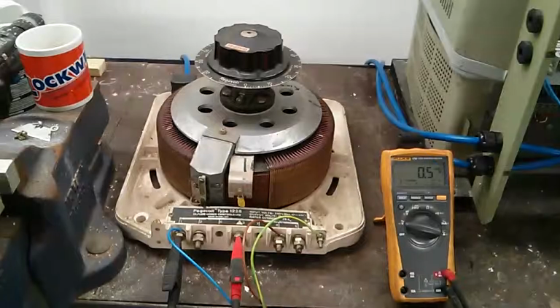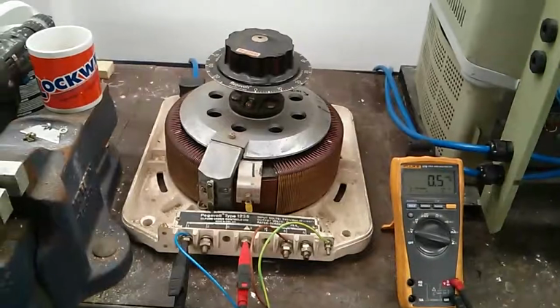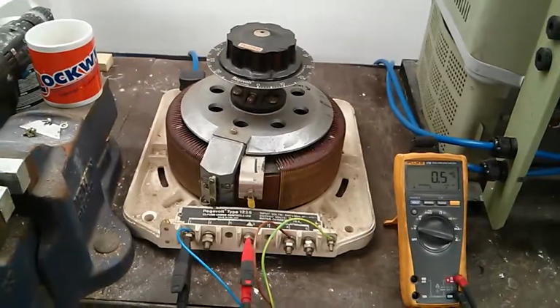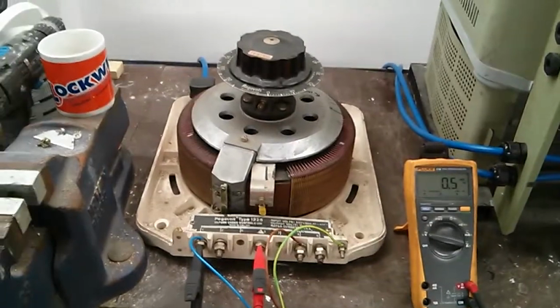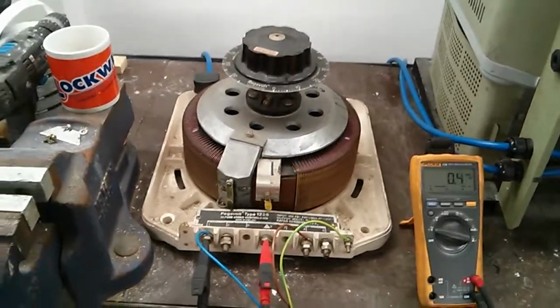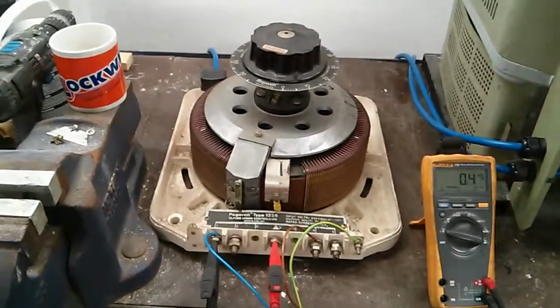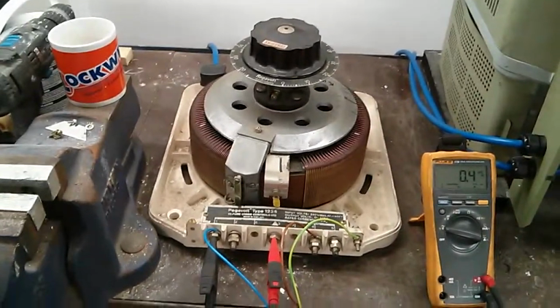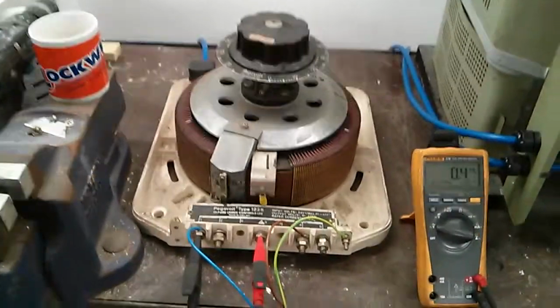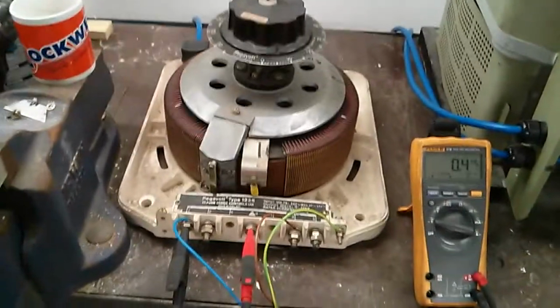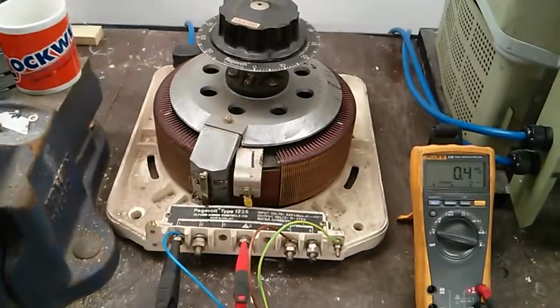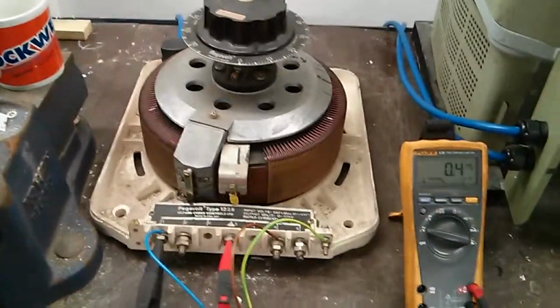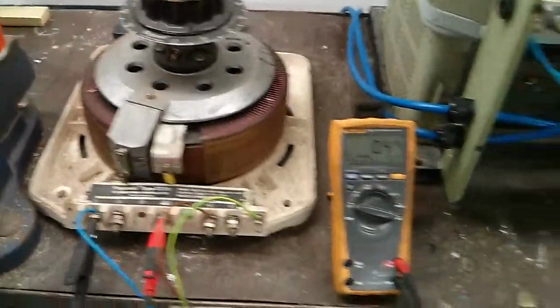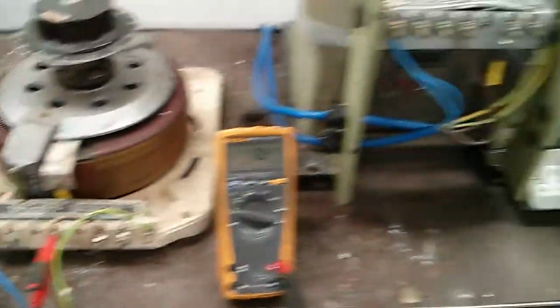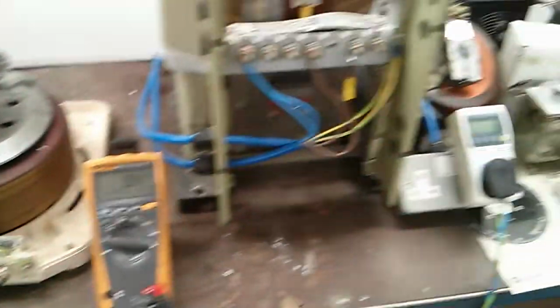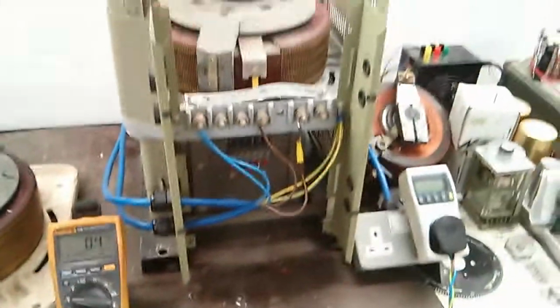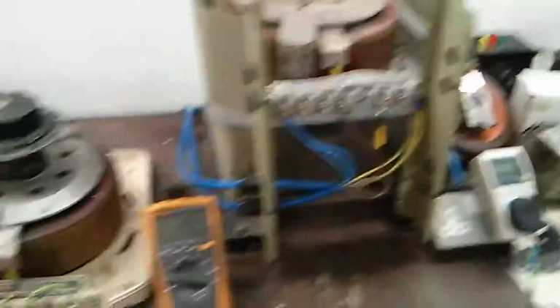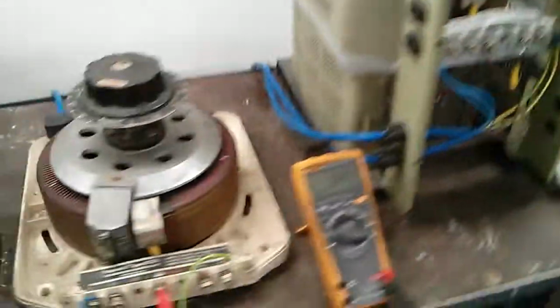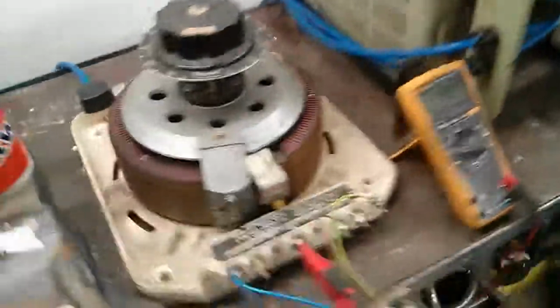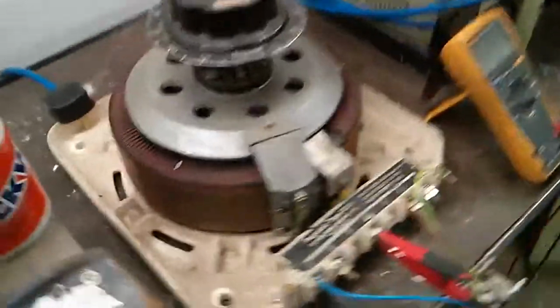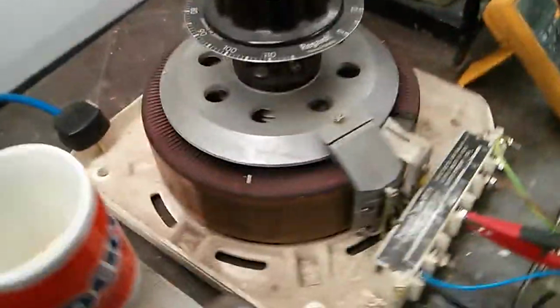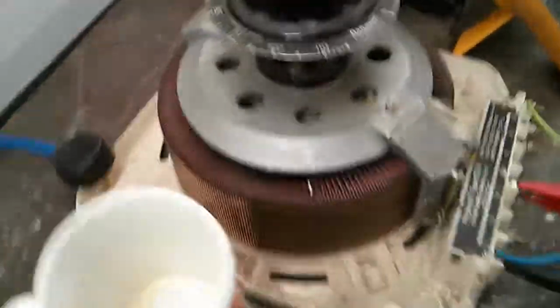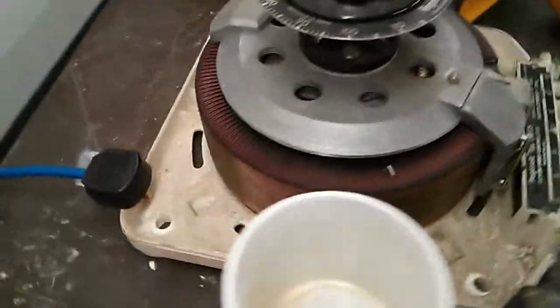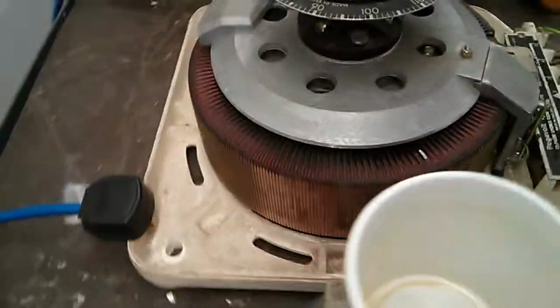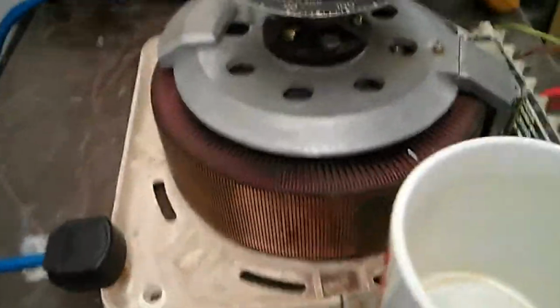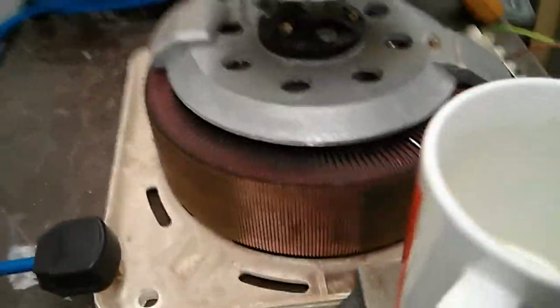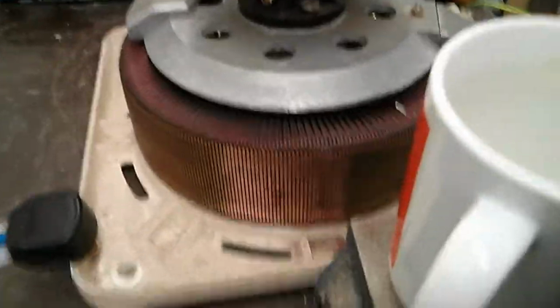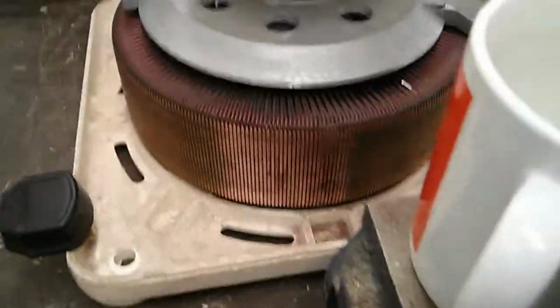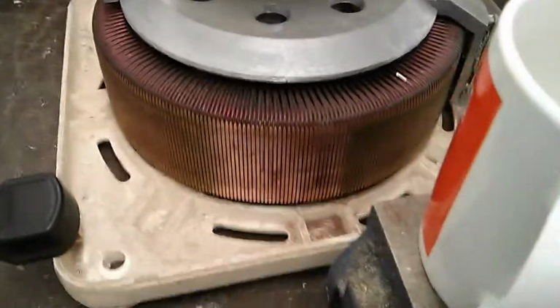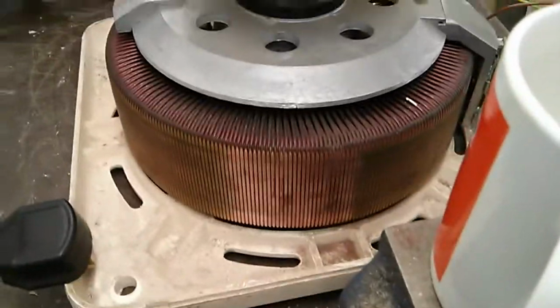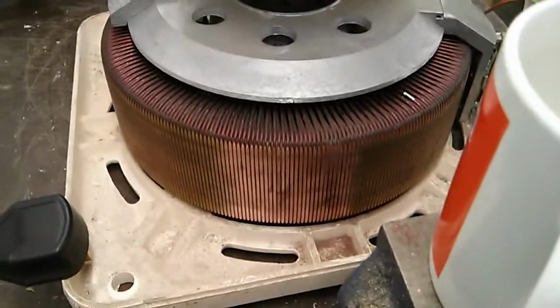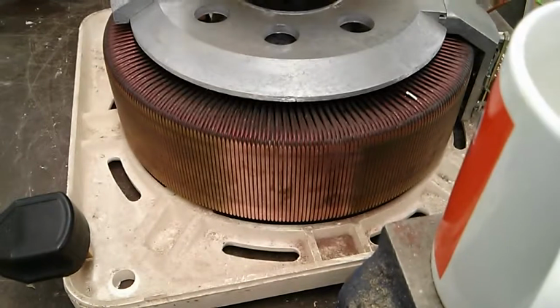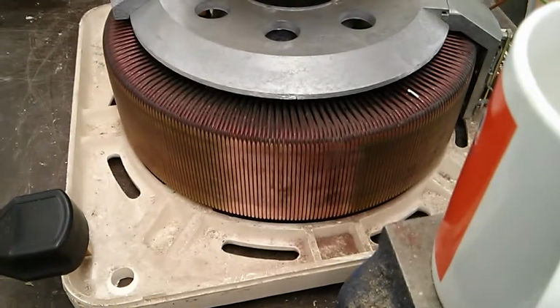Ok guys, got the new variant back together now. I'll just be doing a test run on it. As you can see there's a slight modification there.